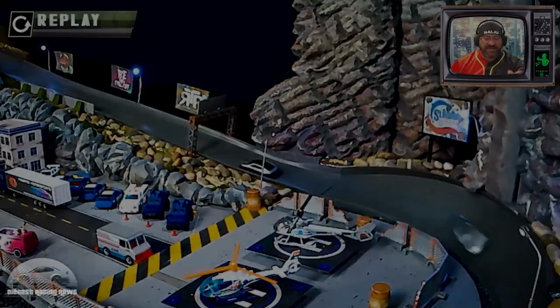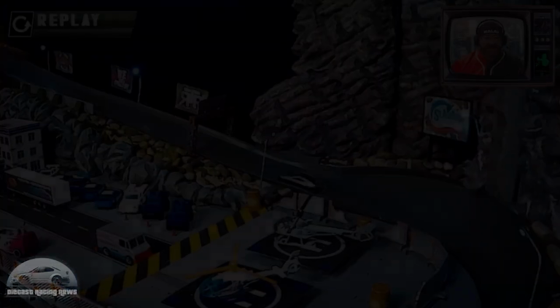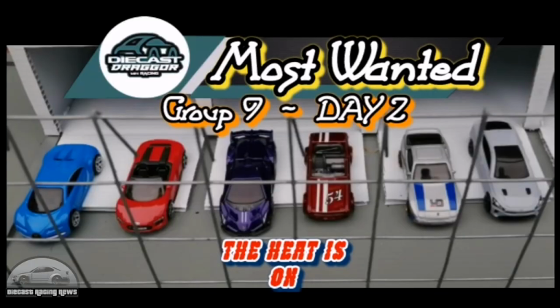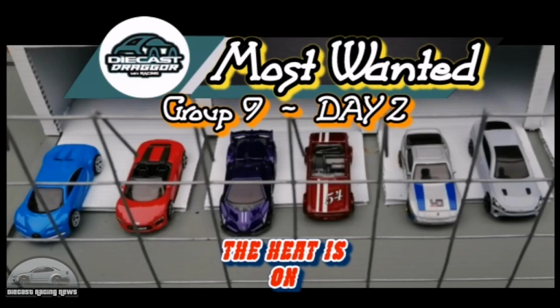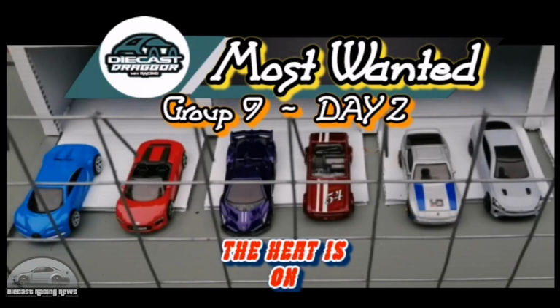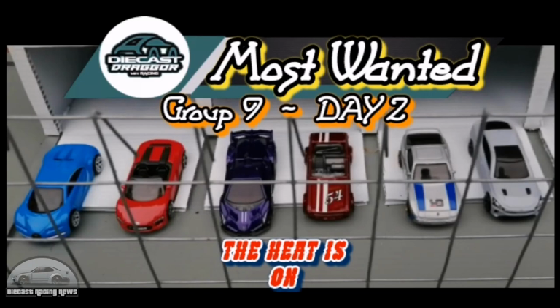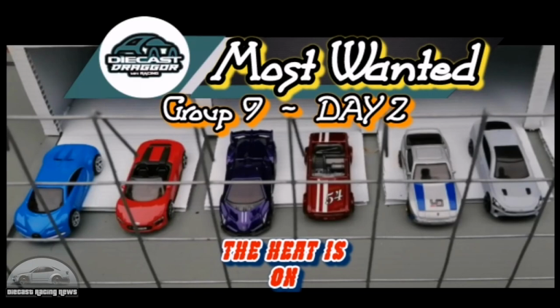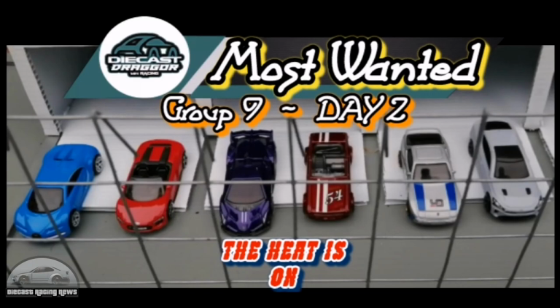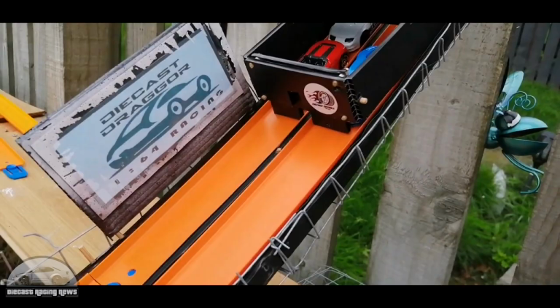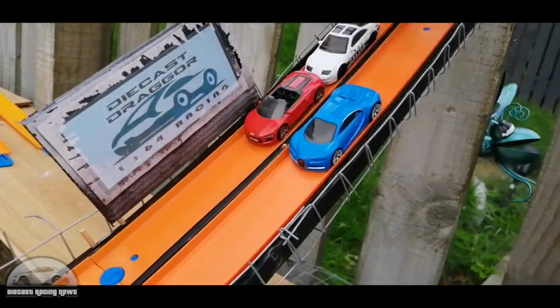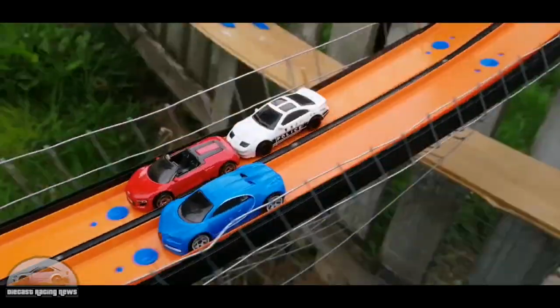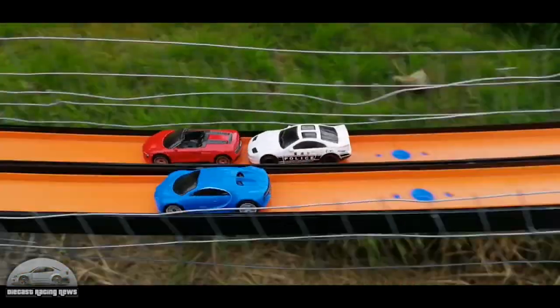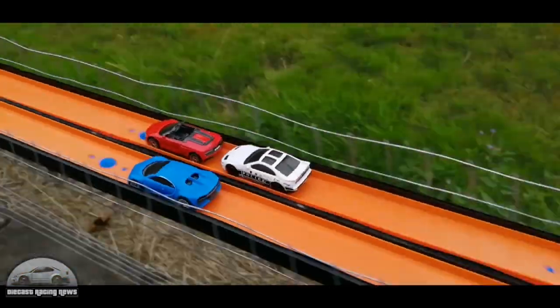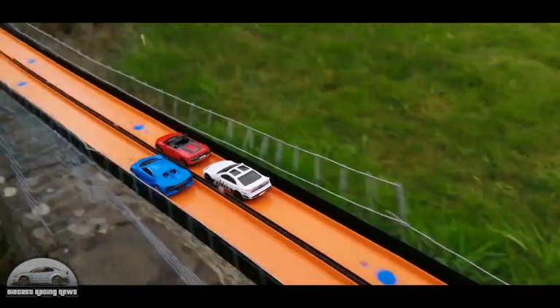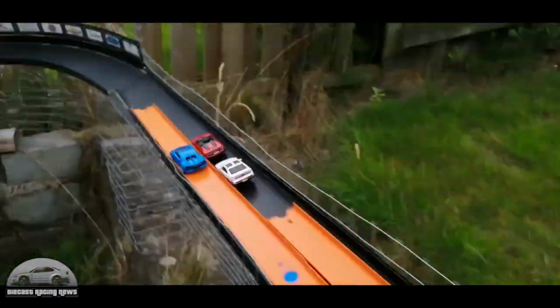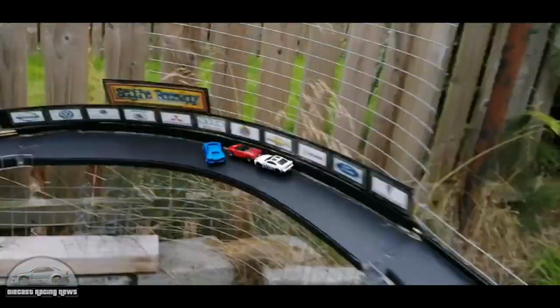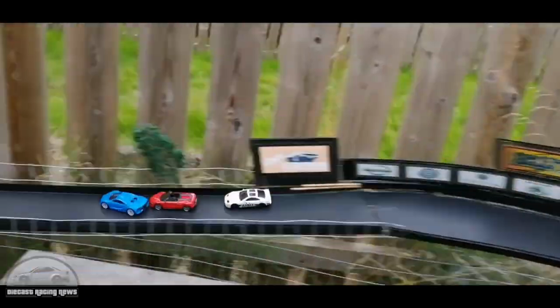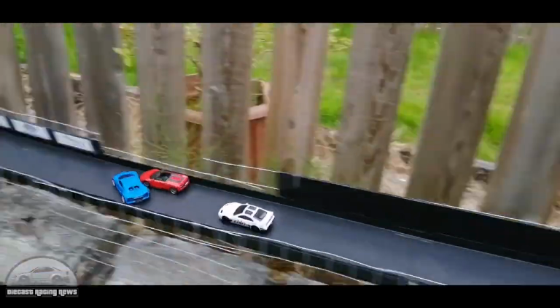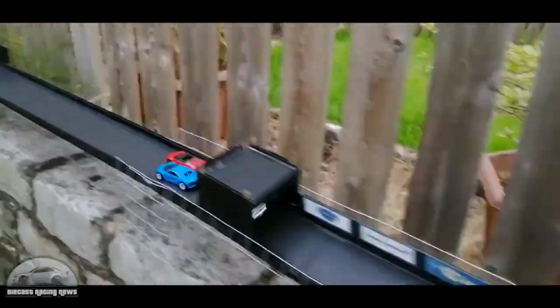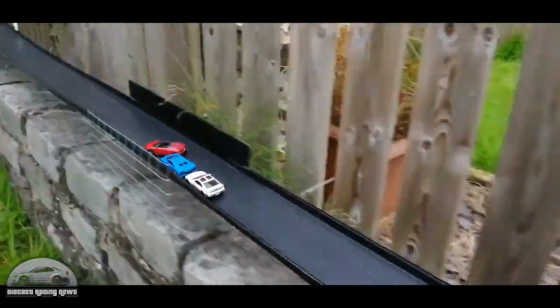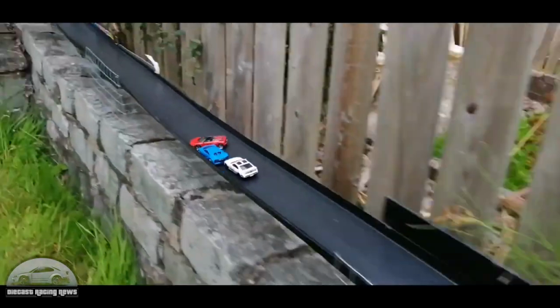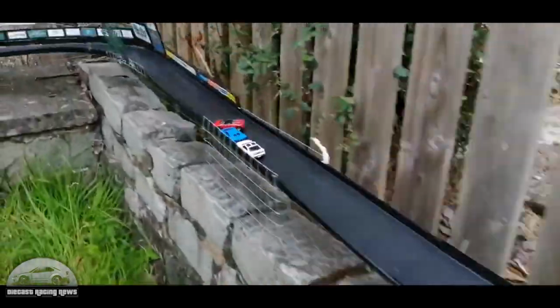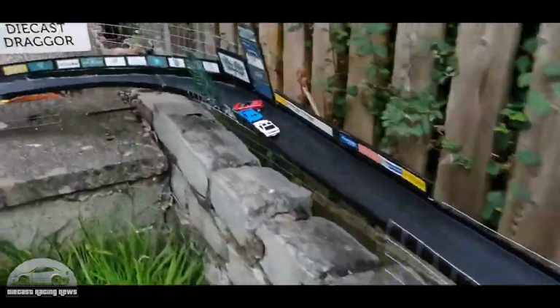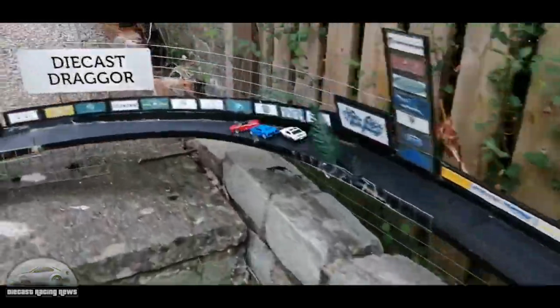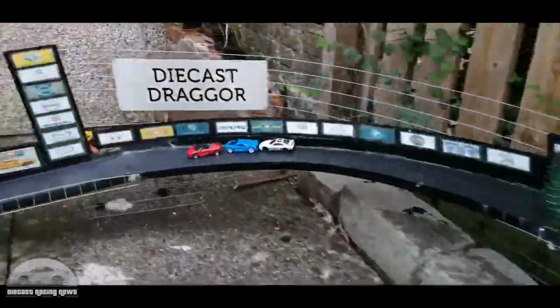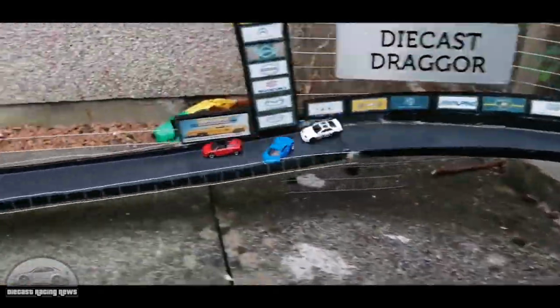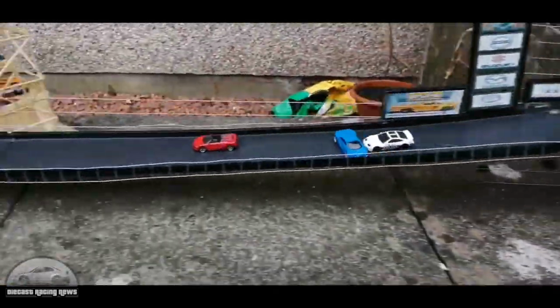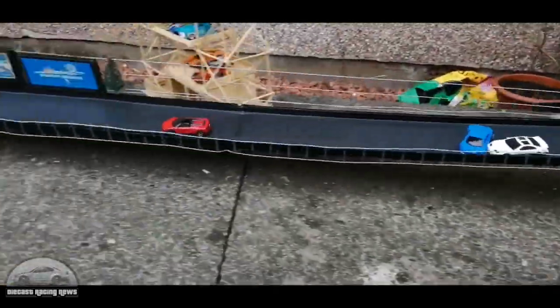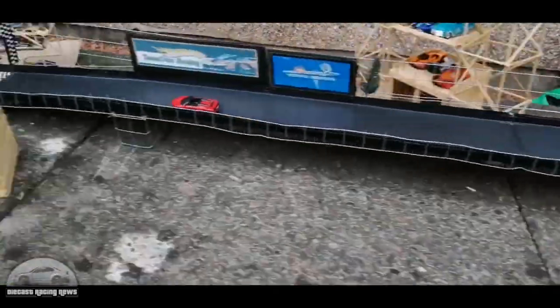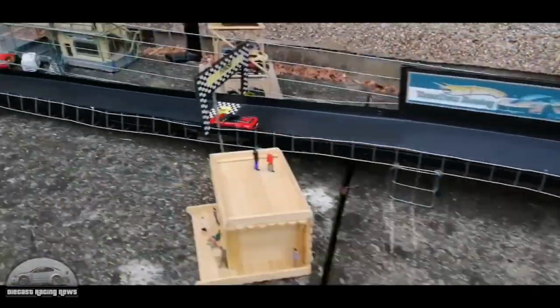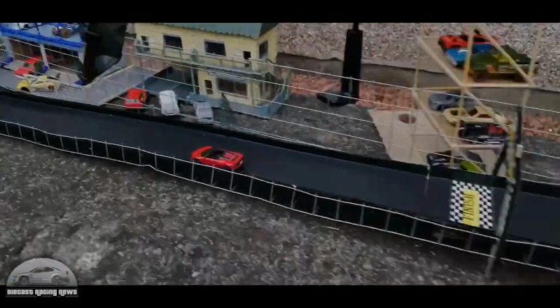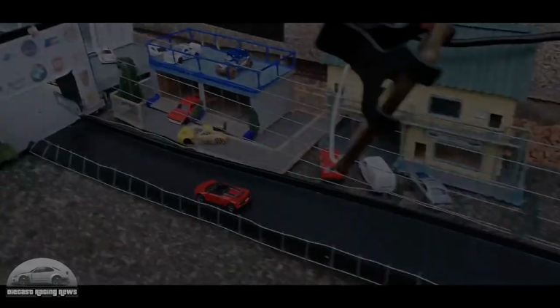Then we jump over to Diecar's Dragger in his Most Wanted series, and there was some absolutely savage driving. Check out this red car — pushes his way to the front, then blocks the blue car so that he gets pulled up by the cops as he runs off for the win.